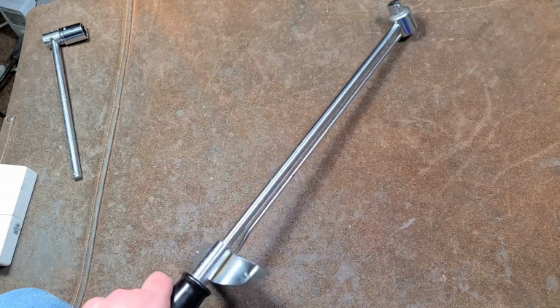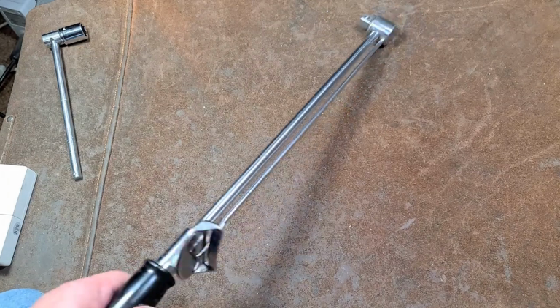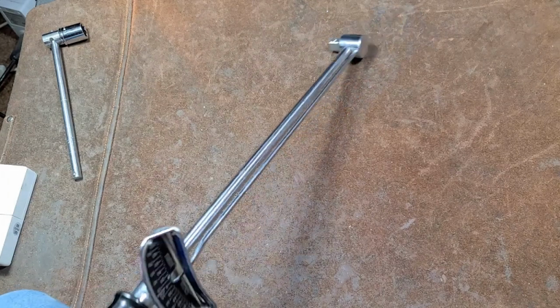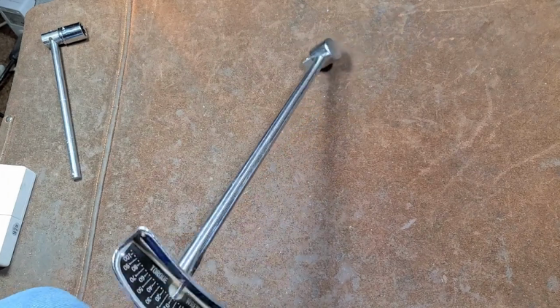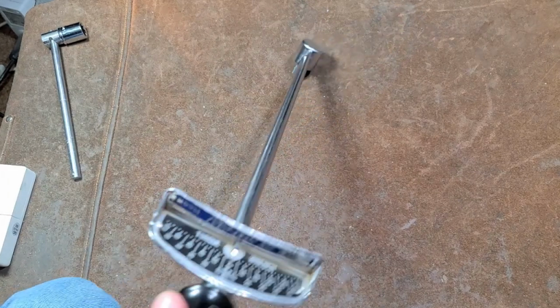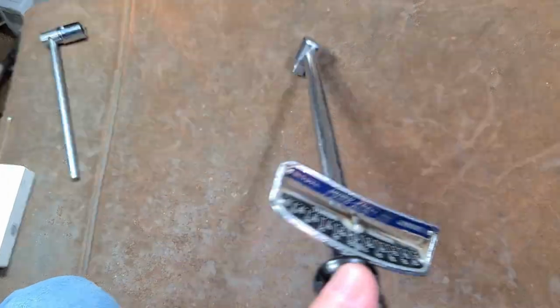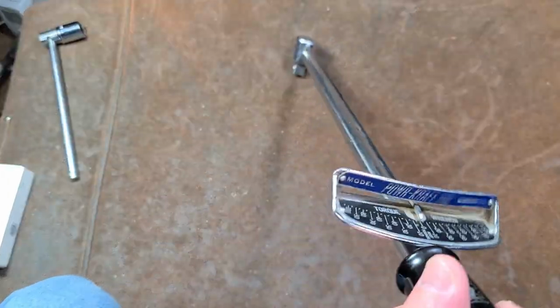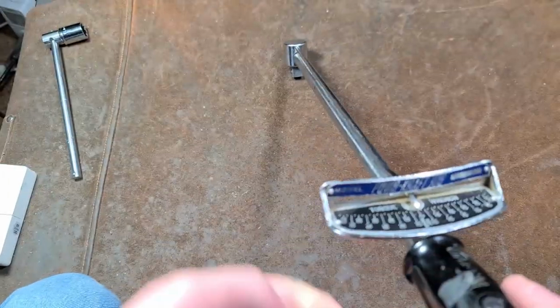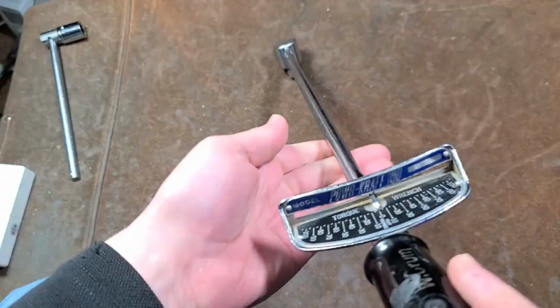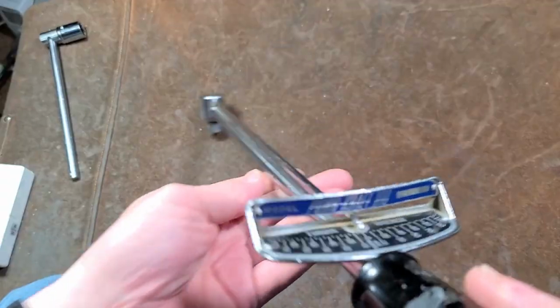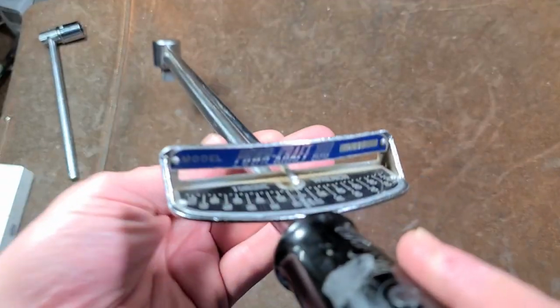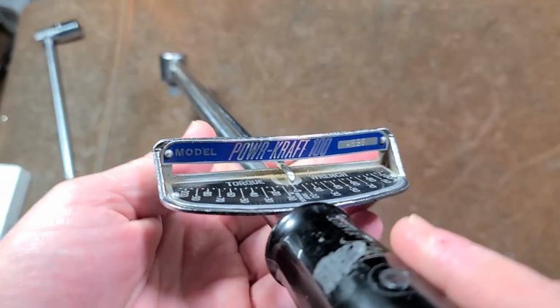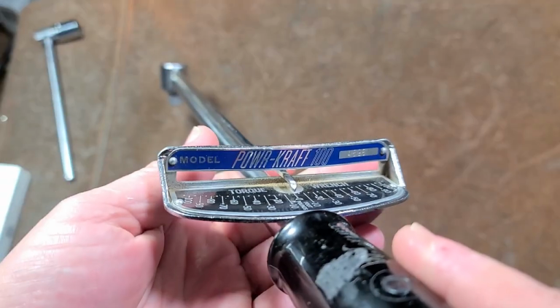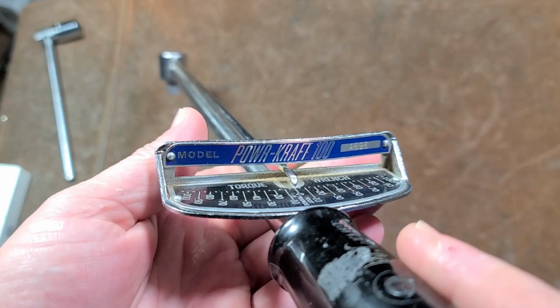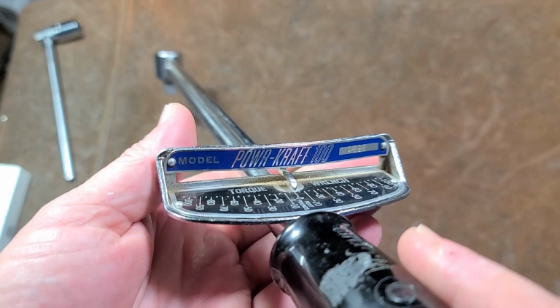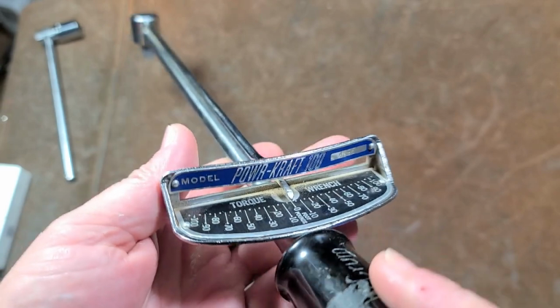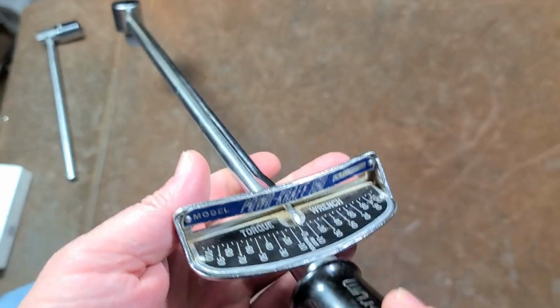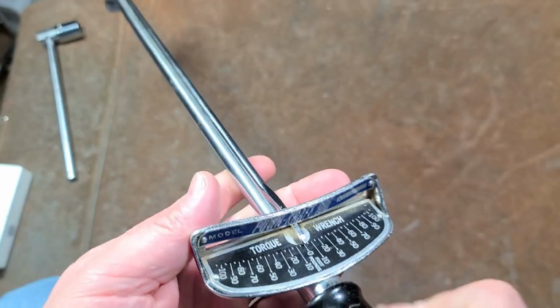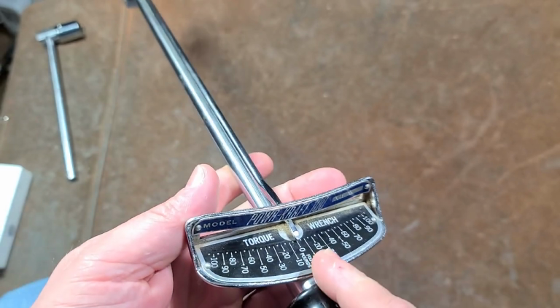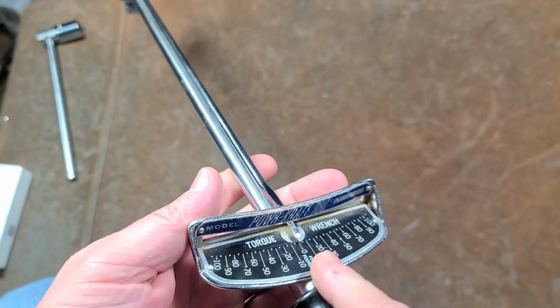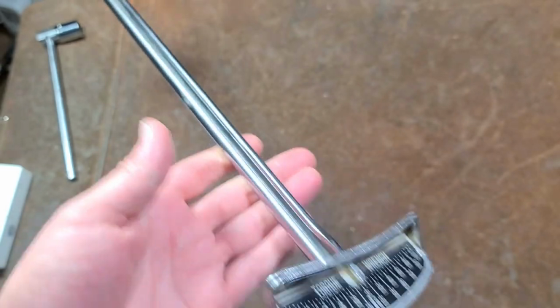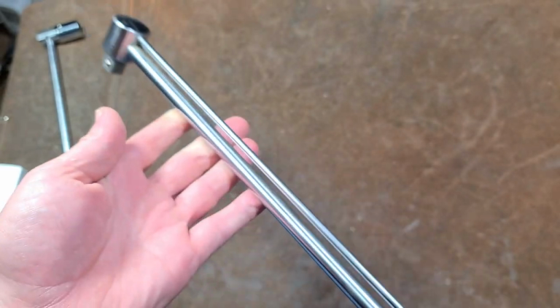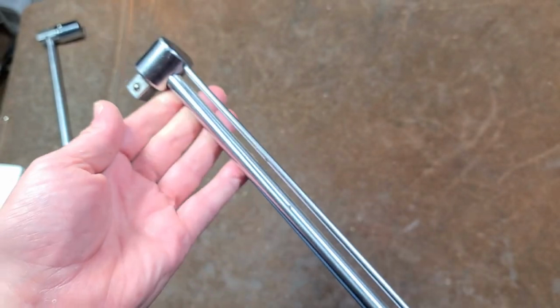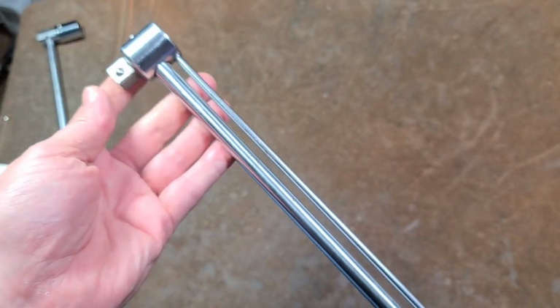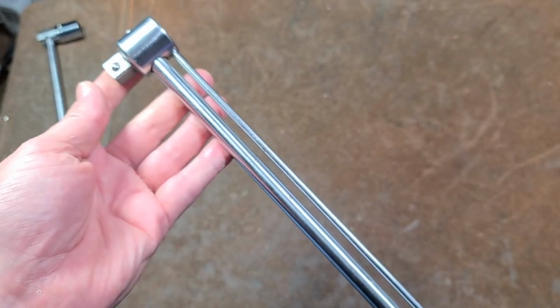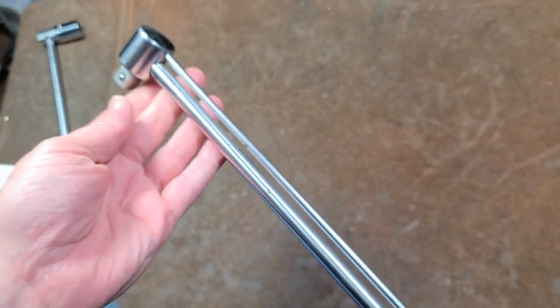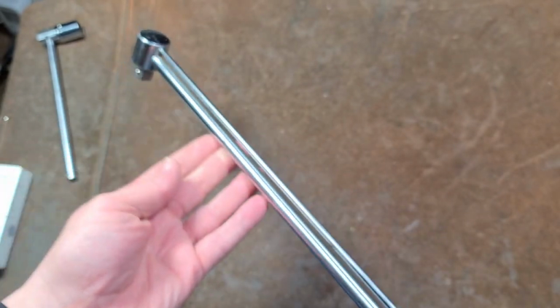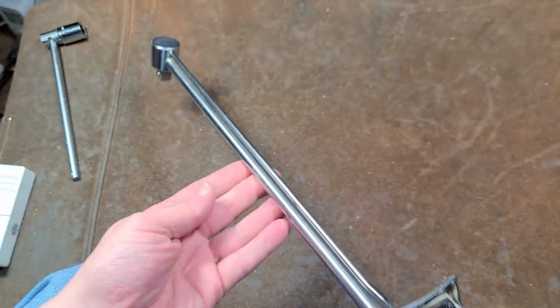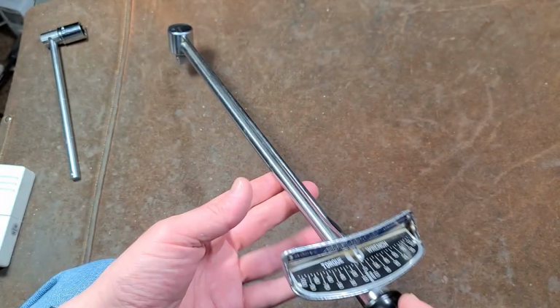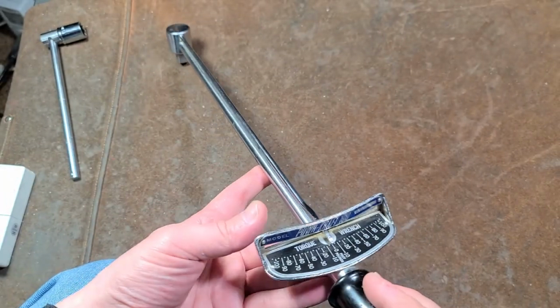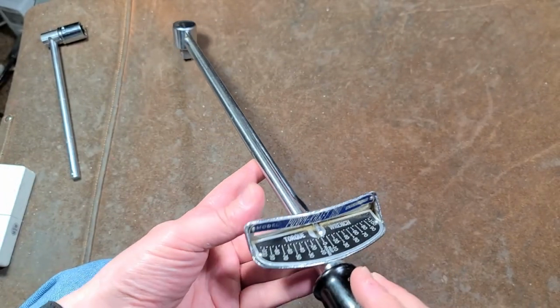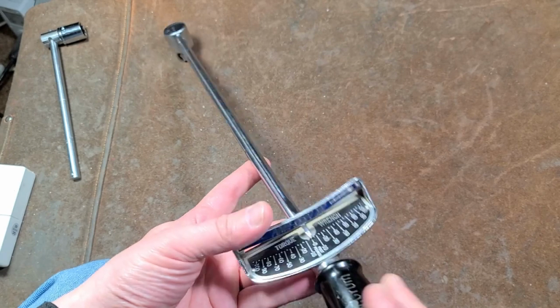It's Maximus here. This time just with a quick video about this PowerCraft 100 series, 100 foot pound, half inch drive deflecting beam torque wrench.